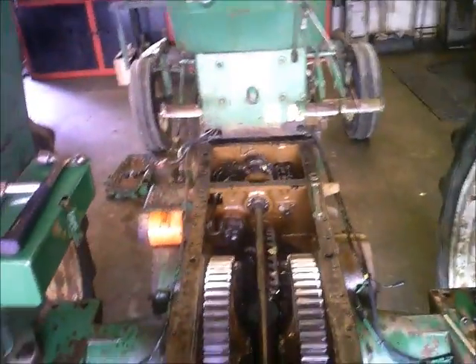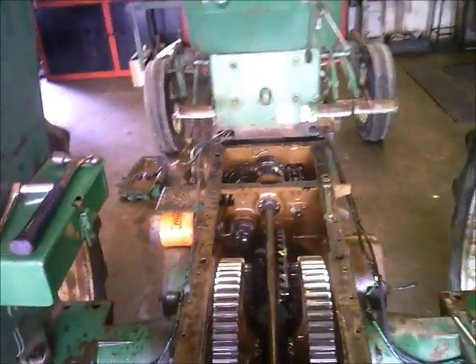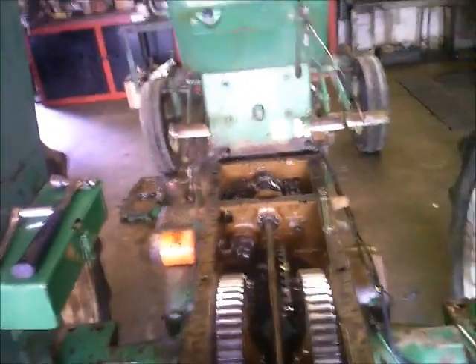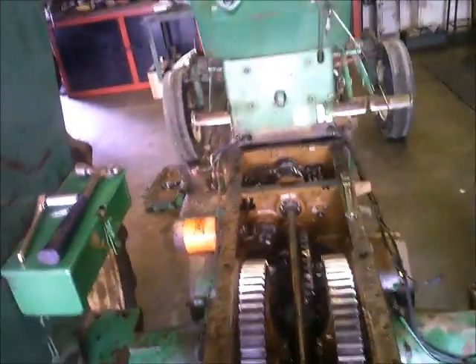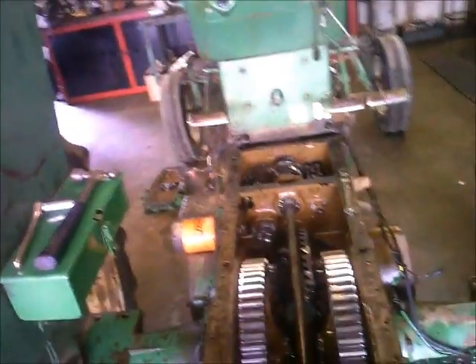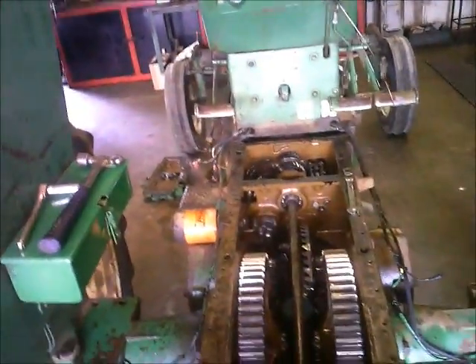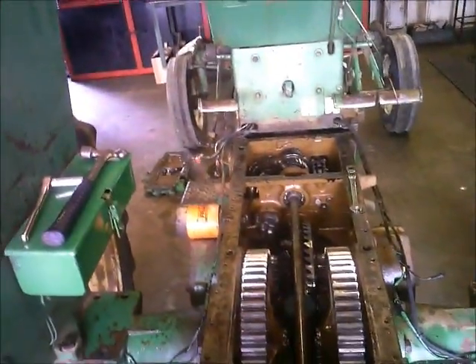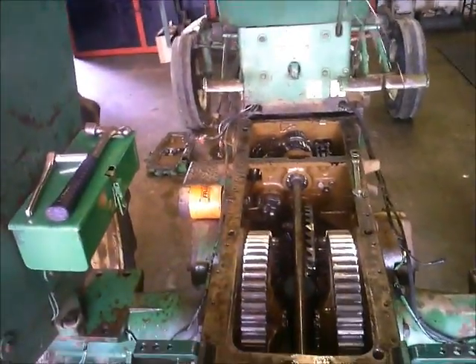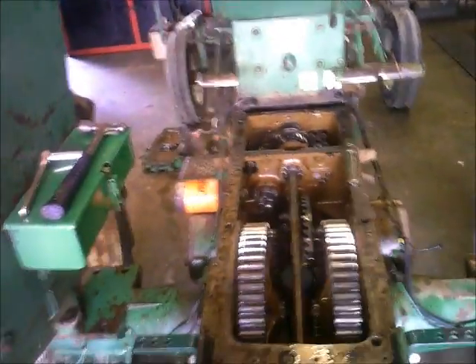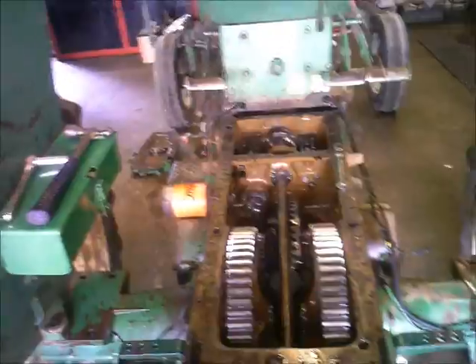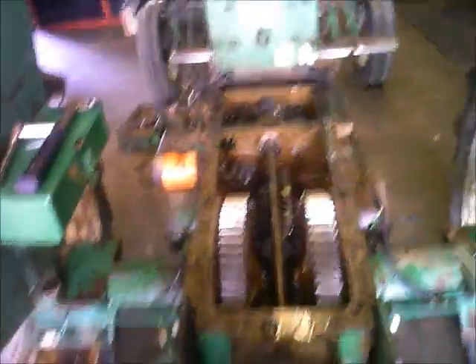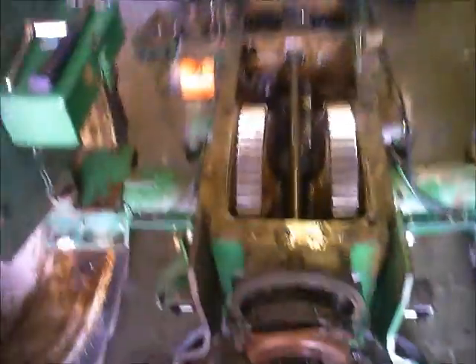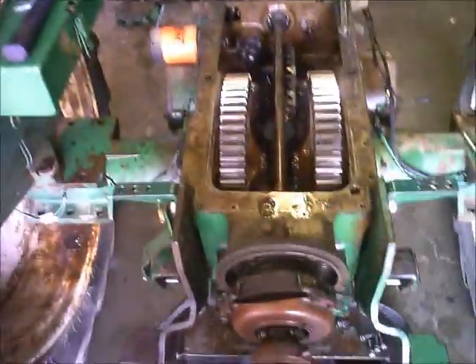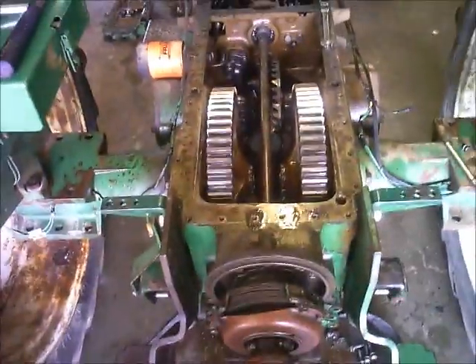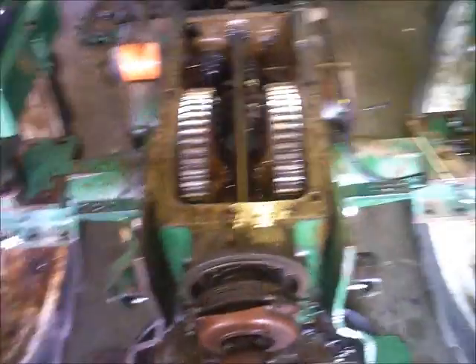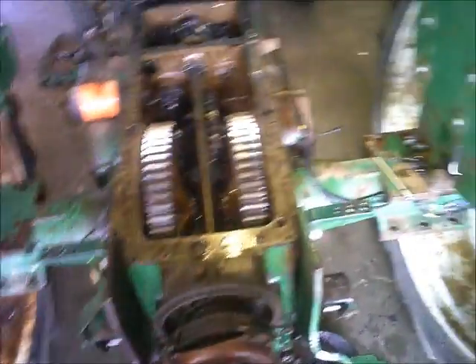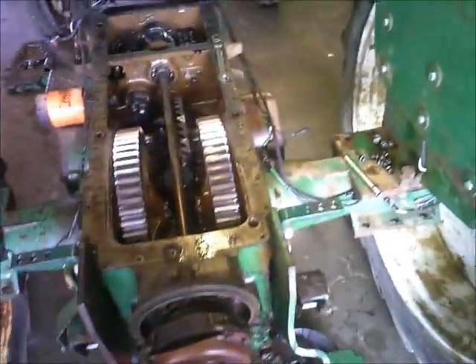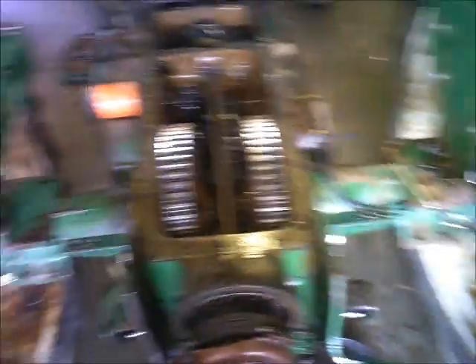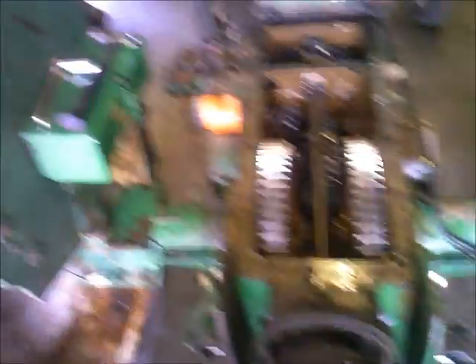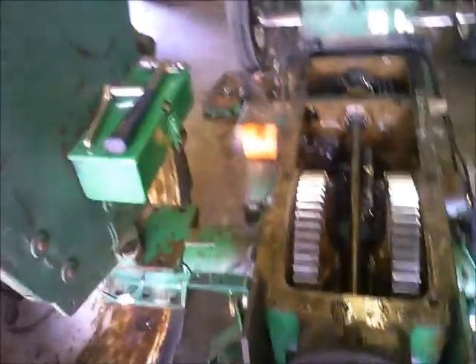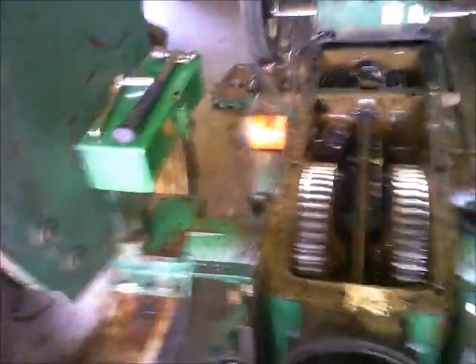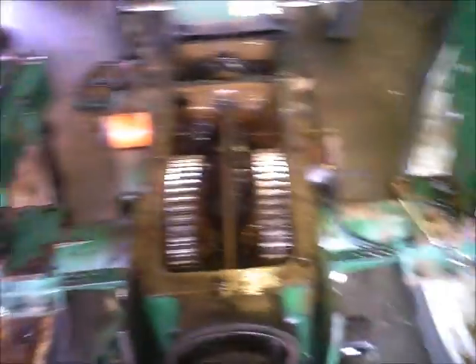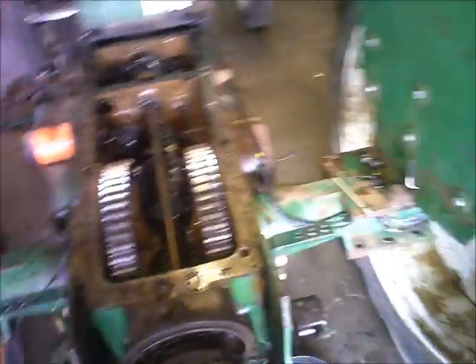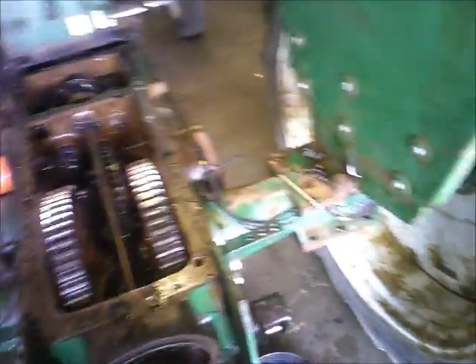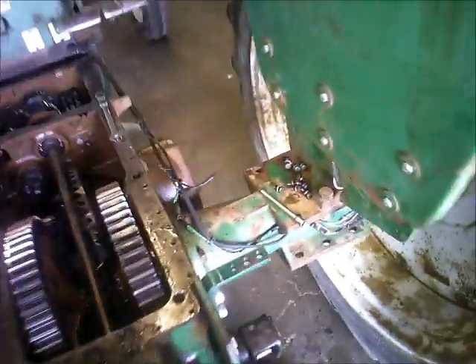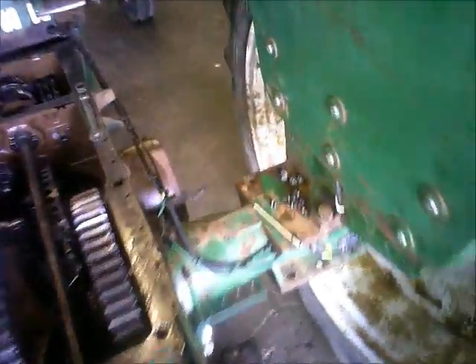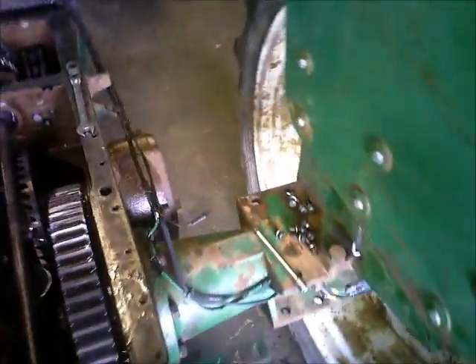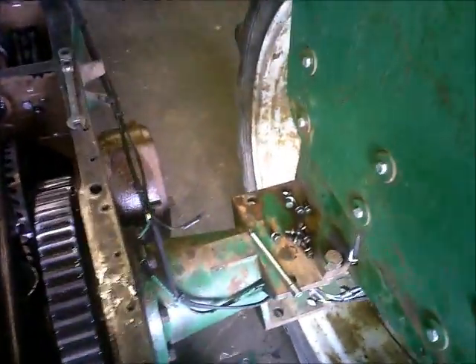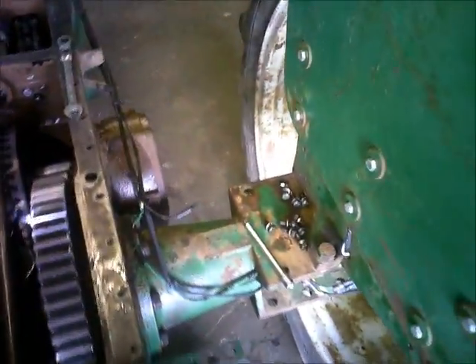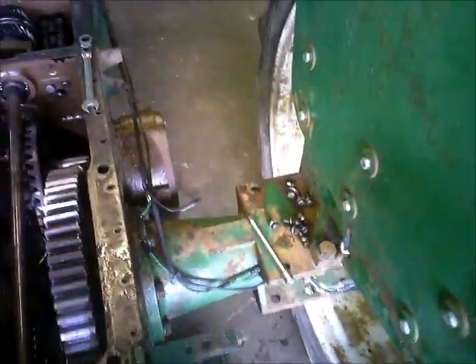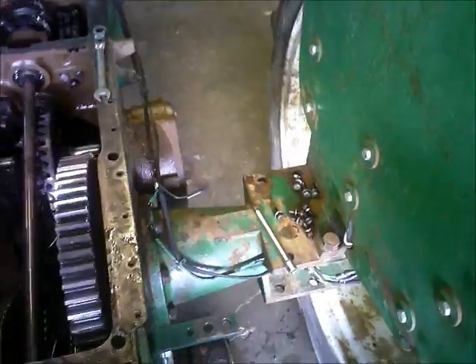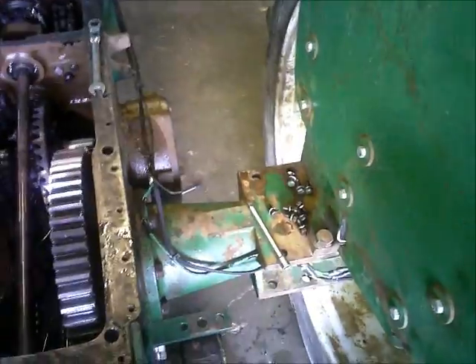Normally you've got to fight it going into the splines on the back of the flywheel, but it slid right in. I'm impressed.